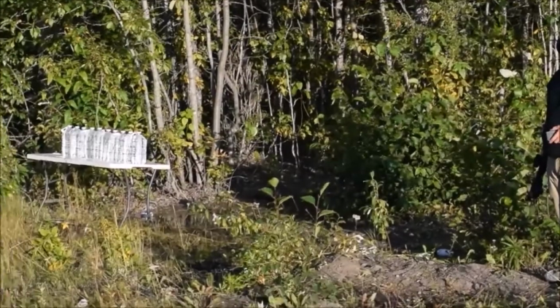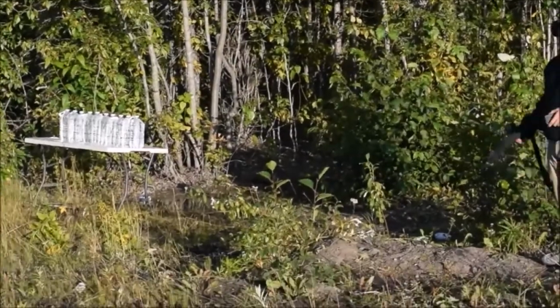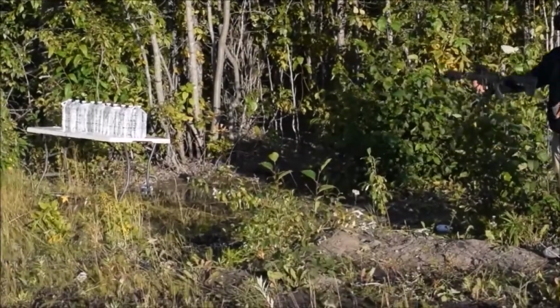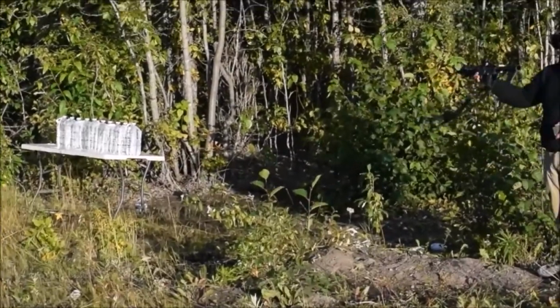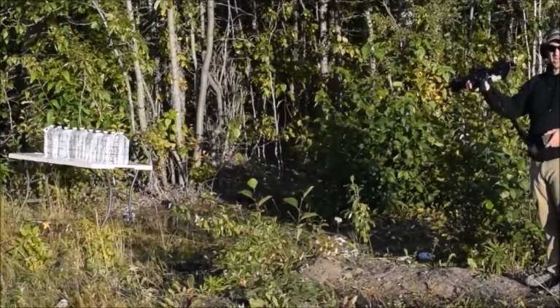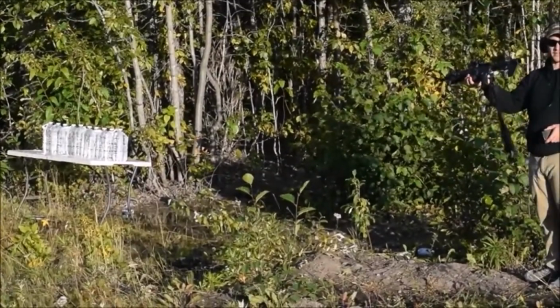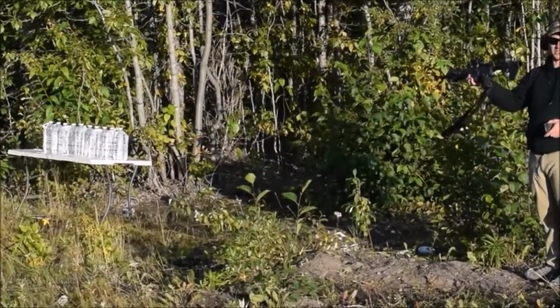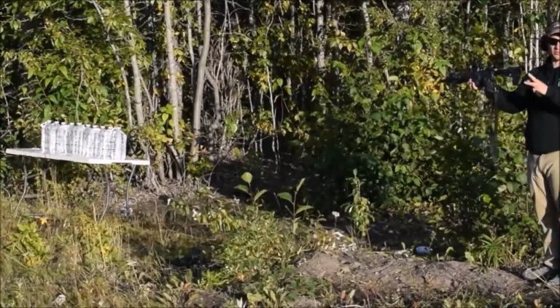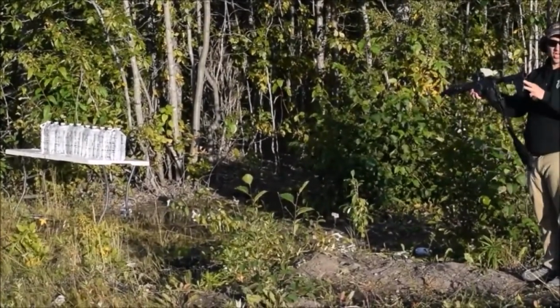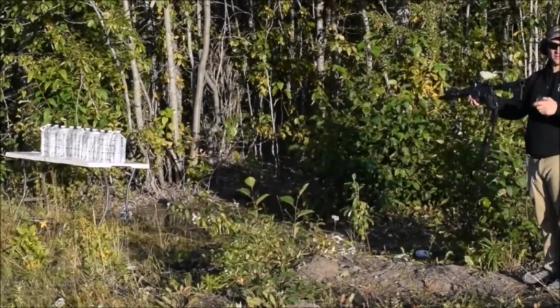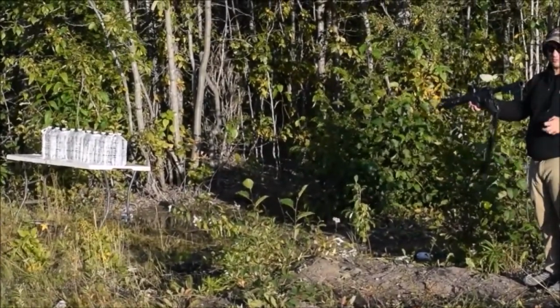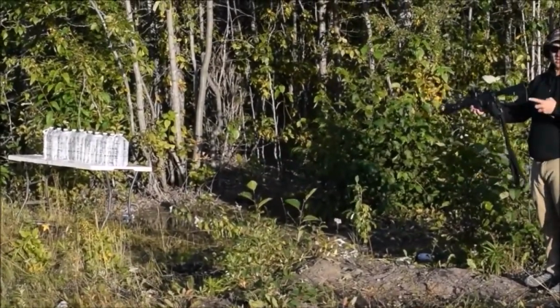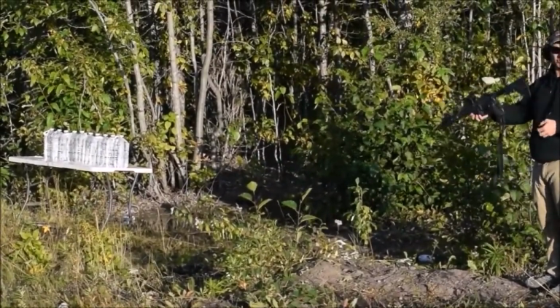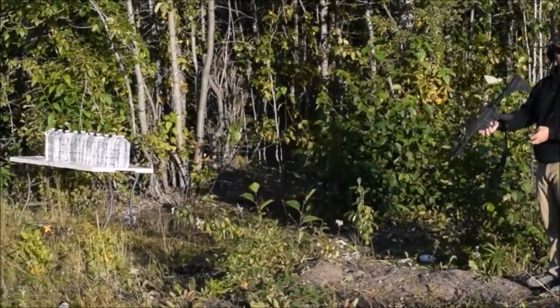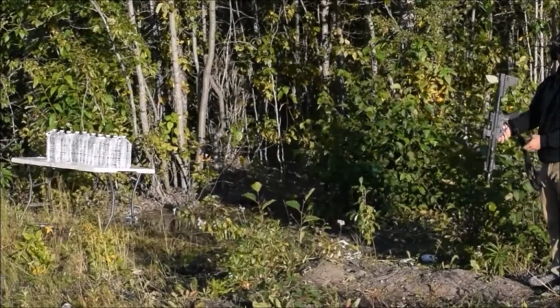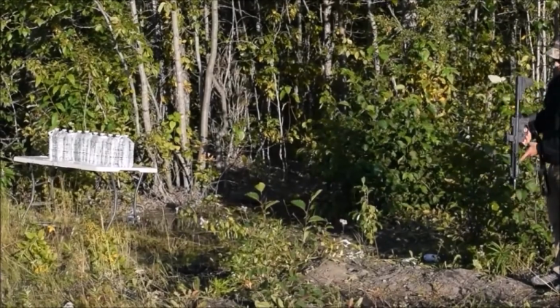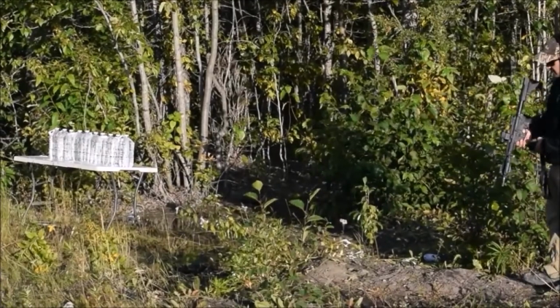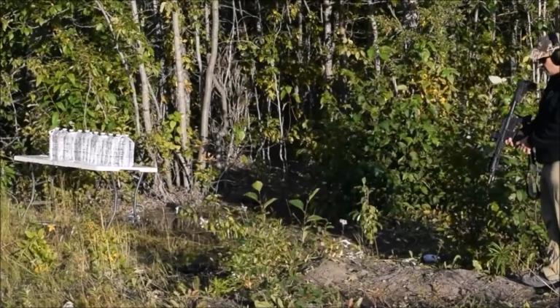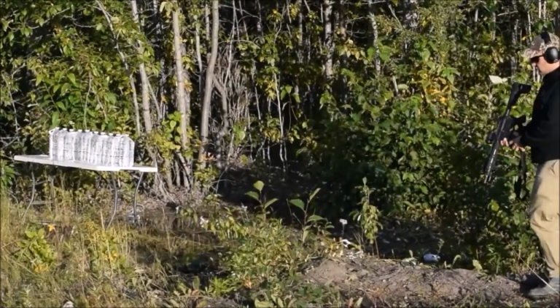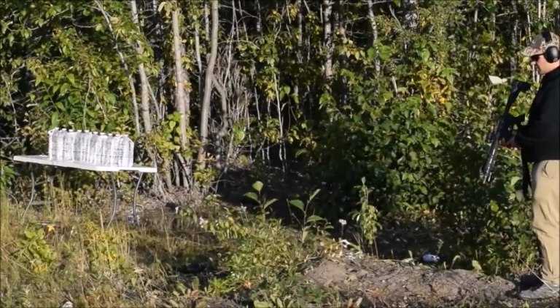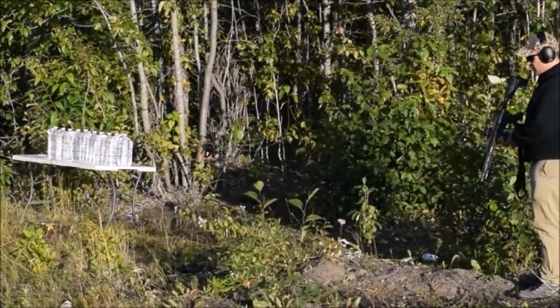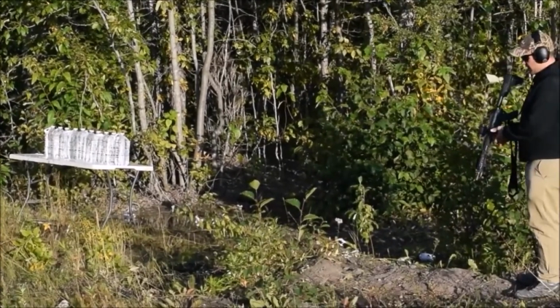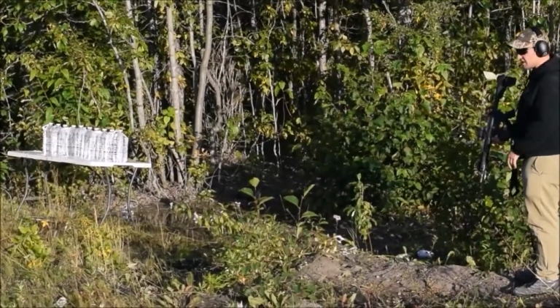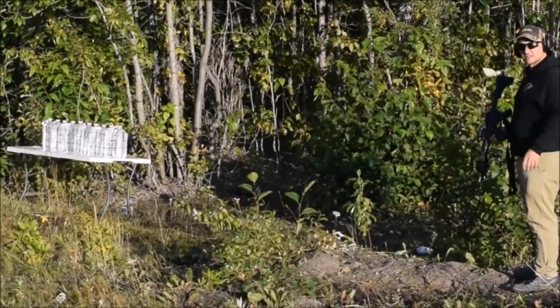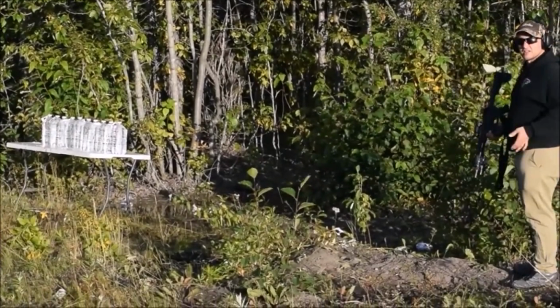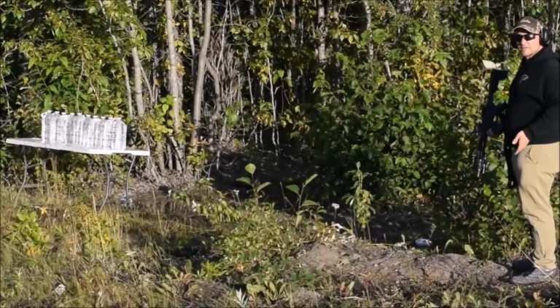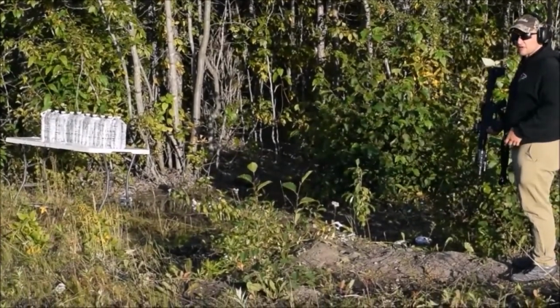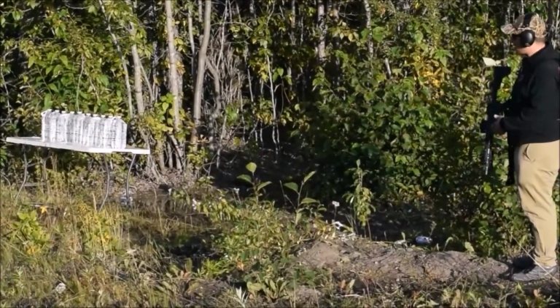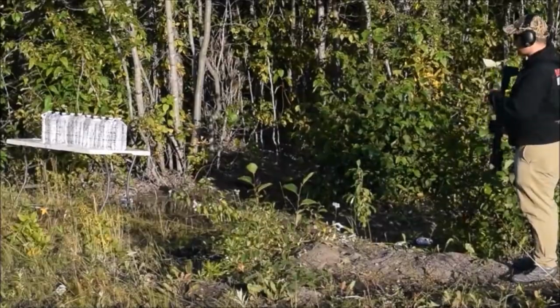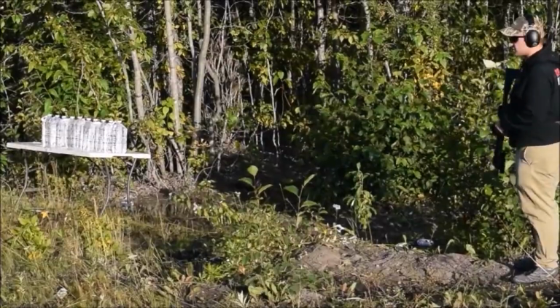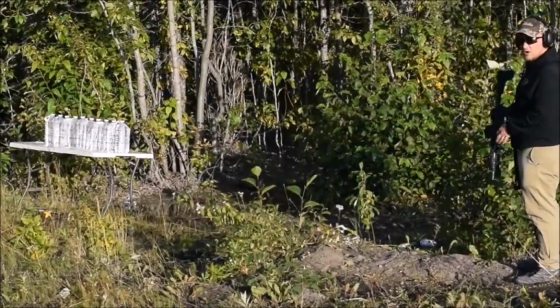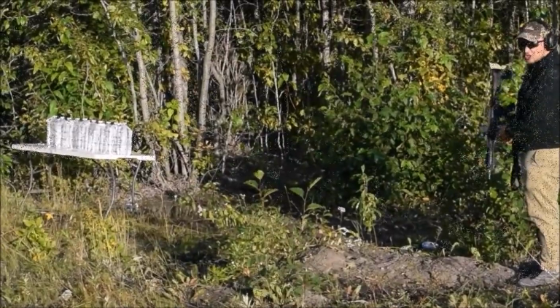Alright, ten-and-a-half inch pistol with the Shockwave on it — we will not touch our shoulder. Here we go: 5.56 M855 ball versus ten water jugs.